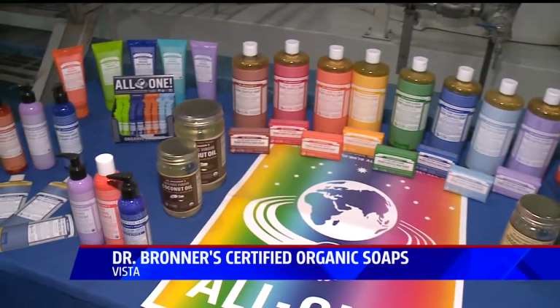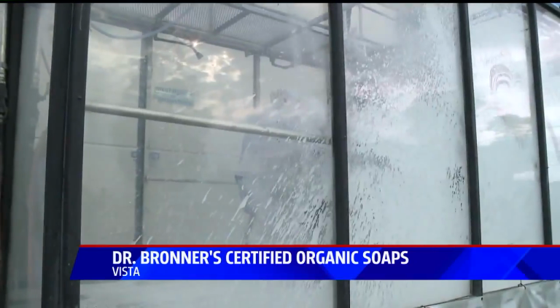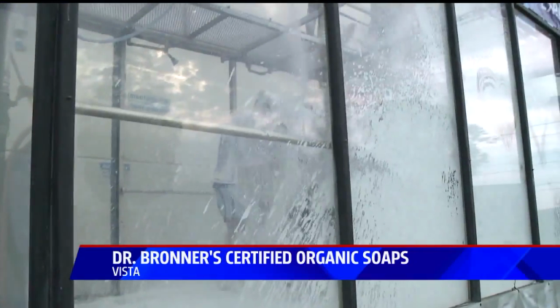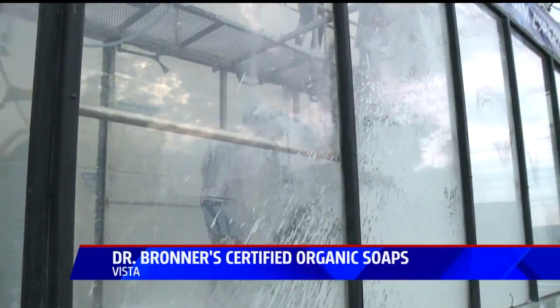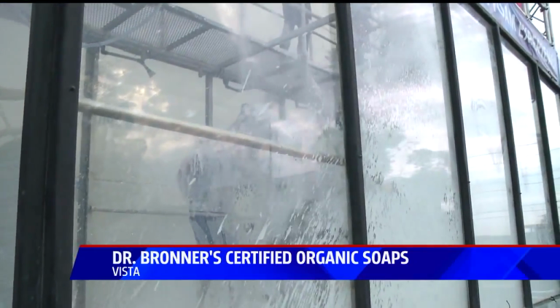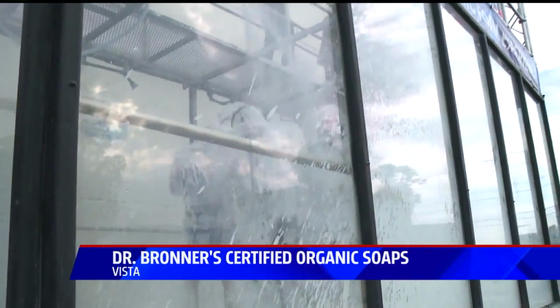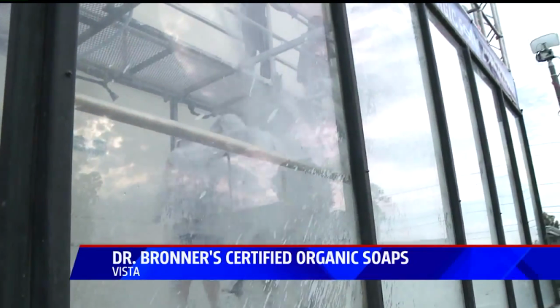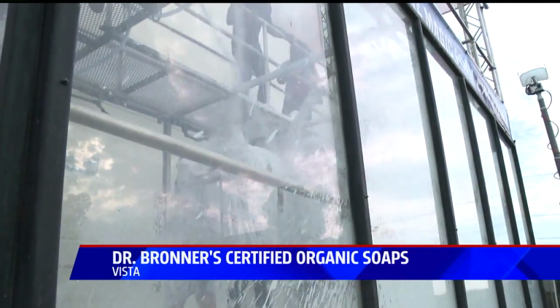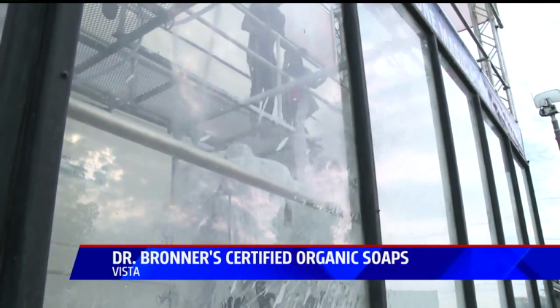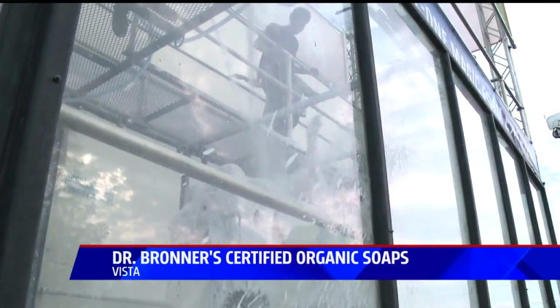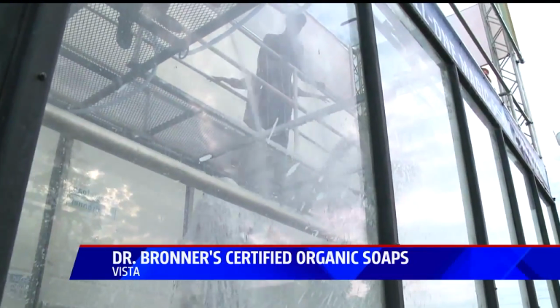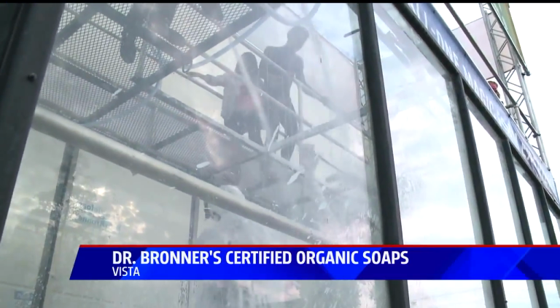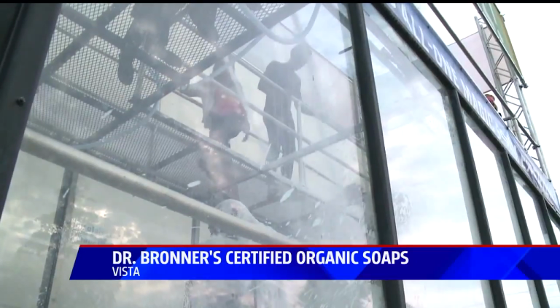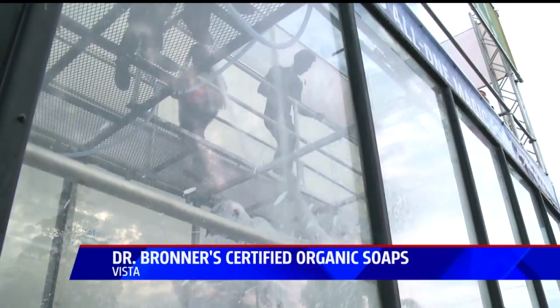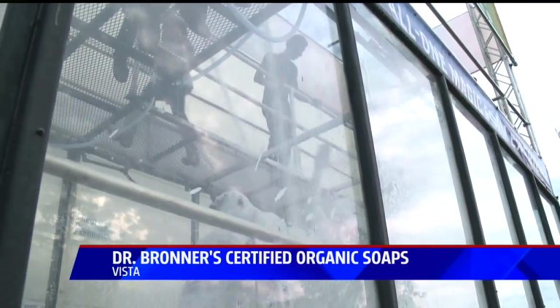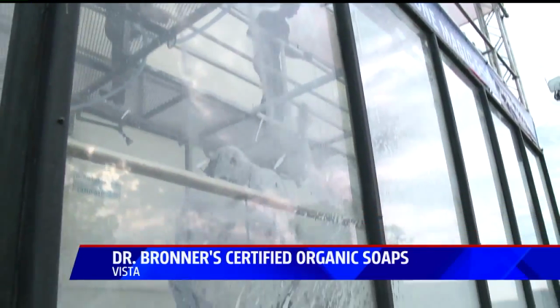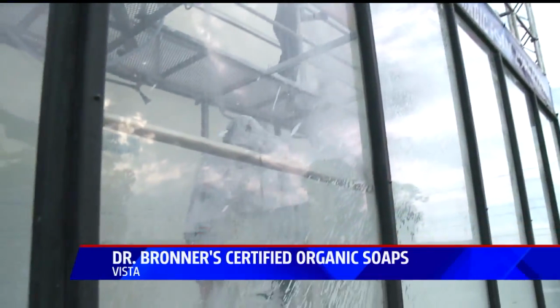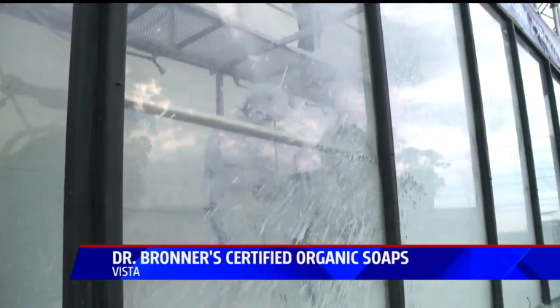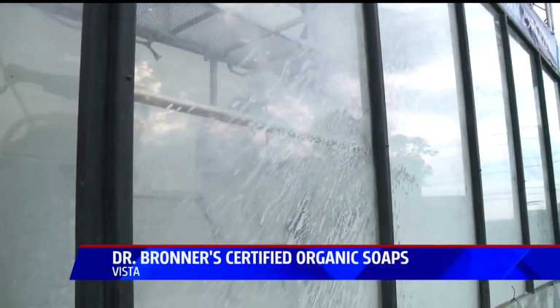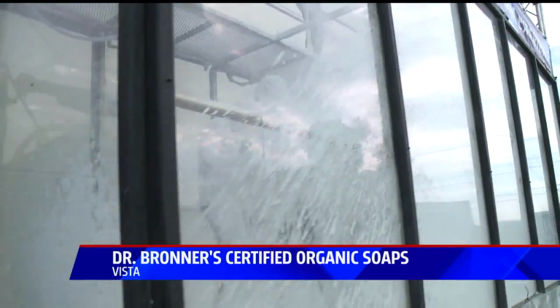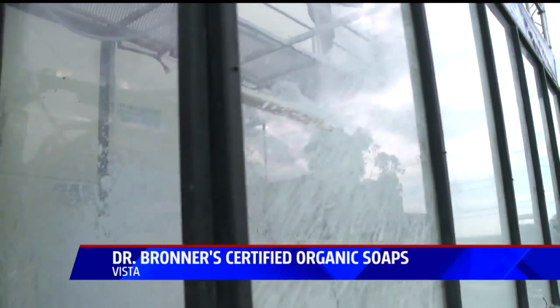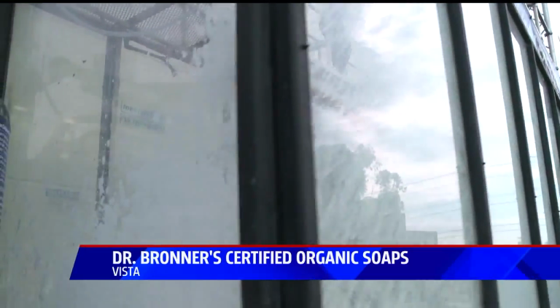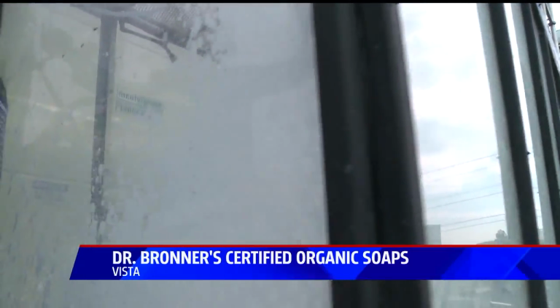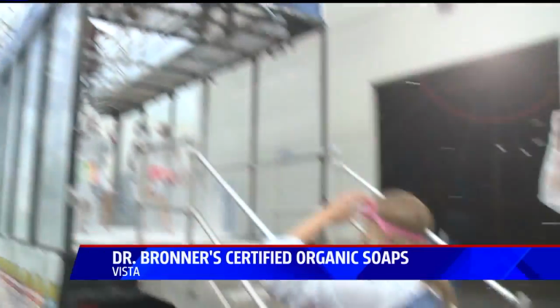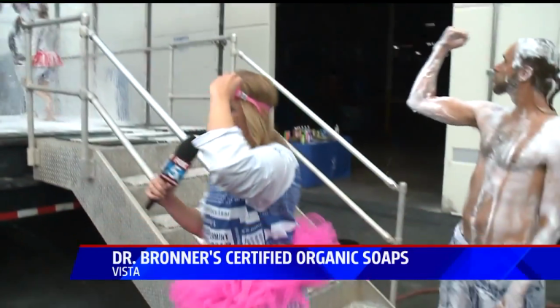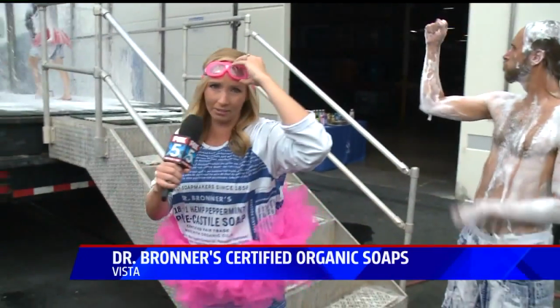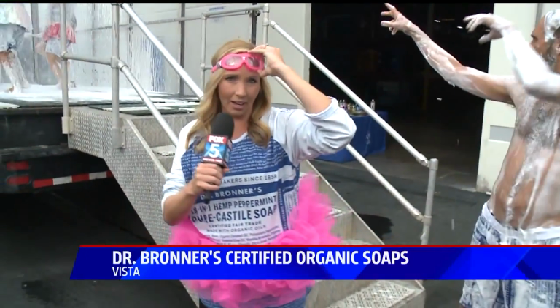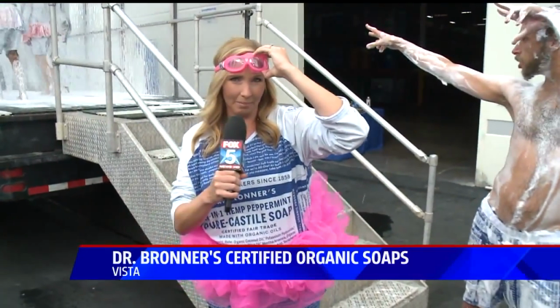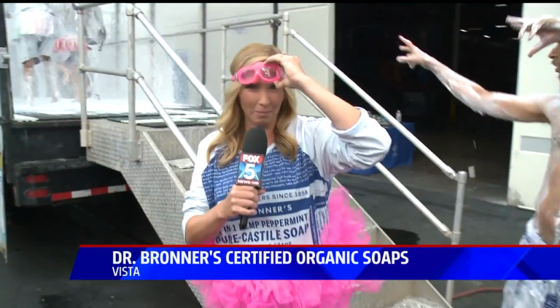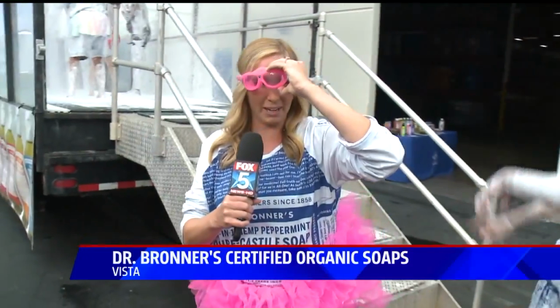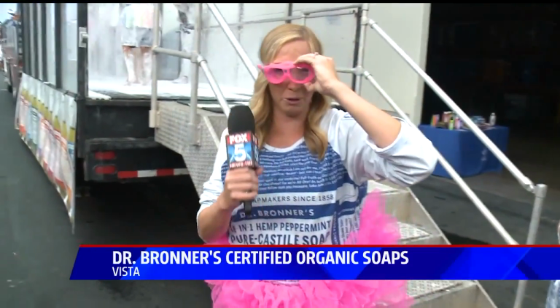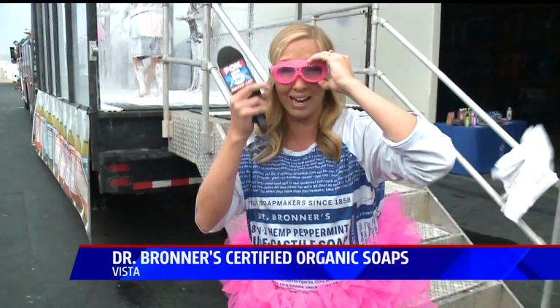And the best part? A mobile foam party that tours concerts, 5Ks, and events all up the Southern California coast. I'm putting the goggles on. I'm leaving my microphone behind.